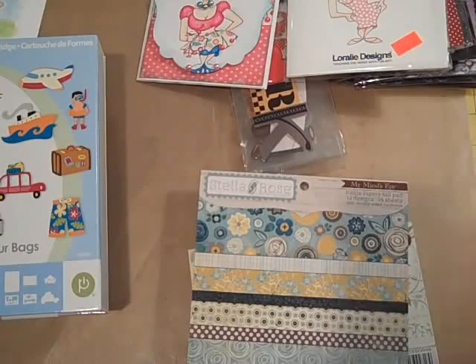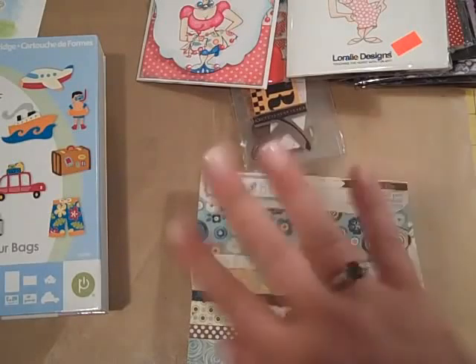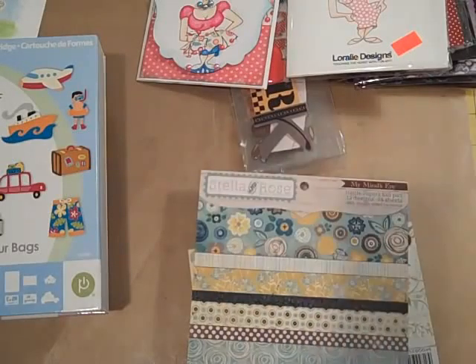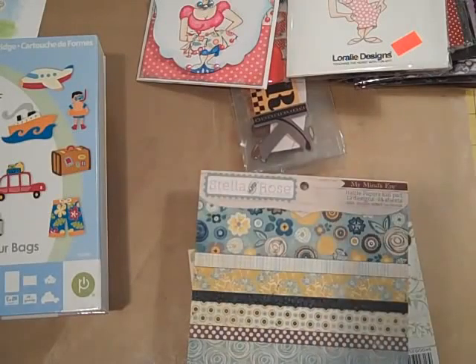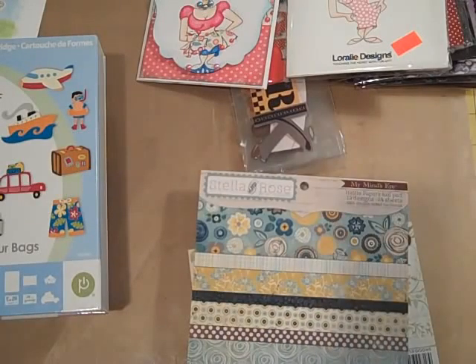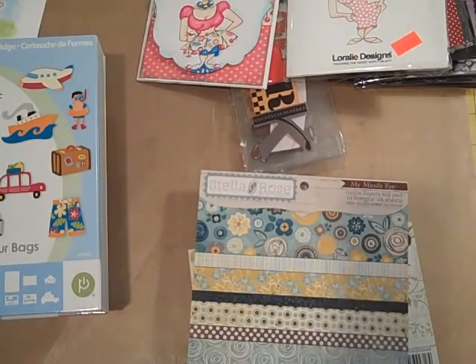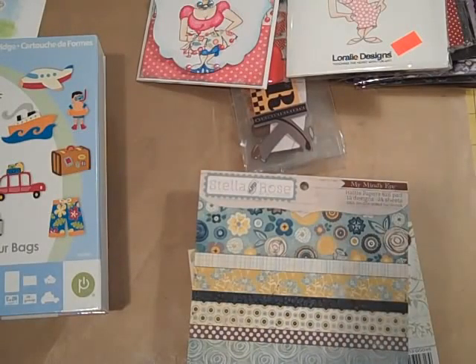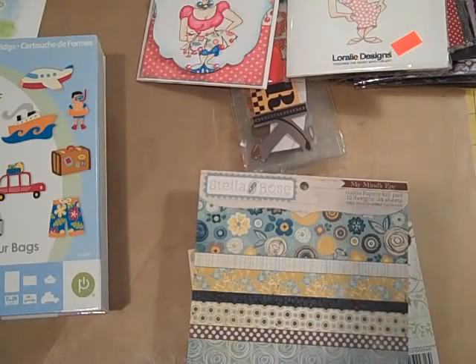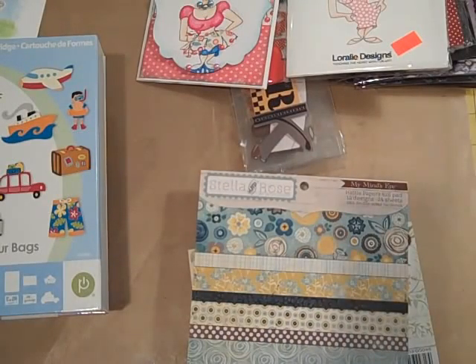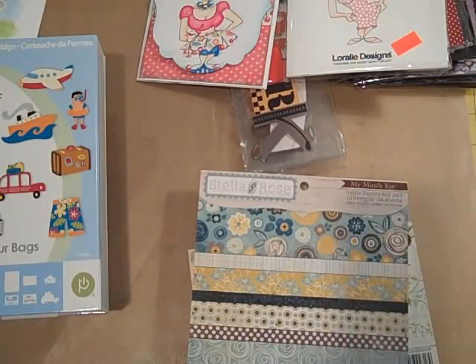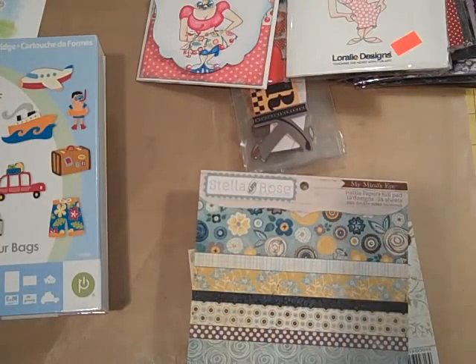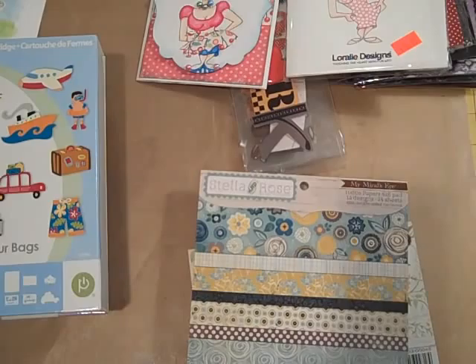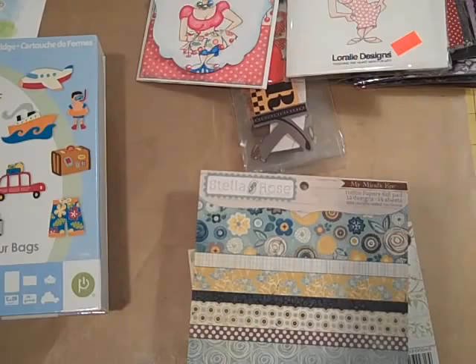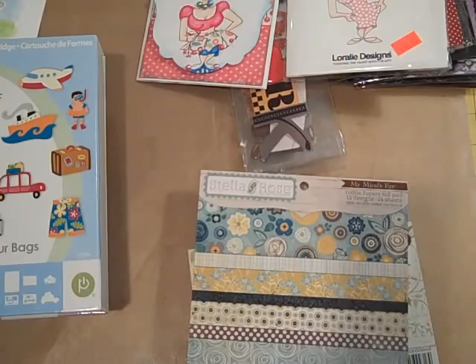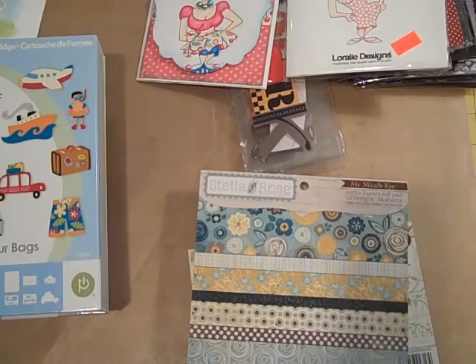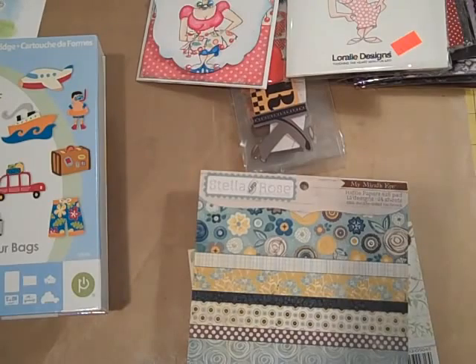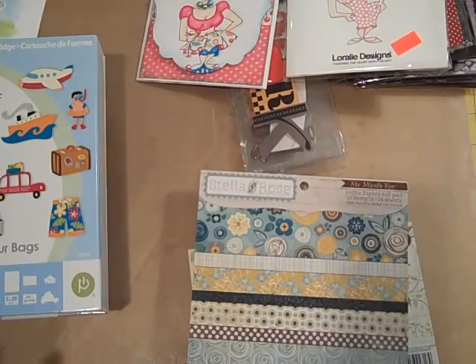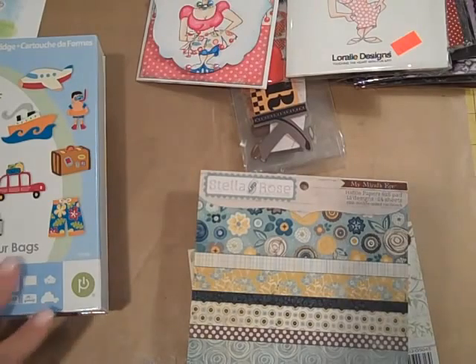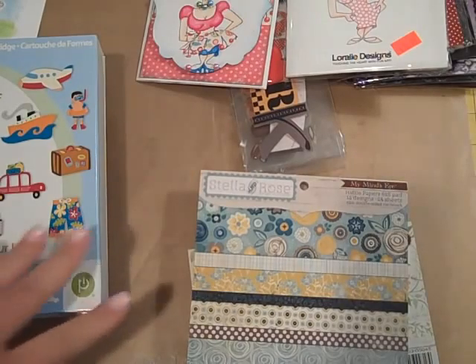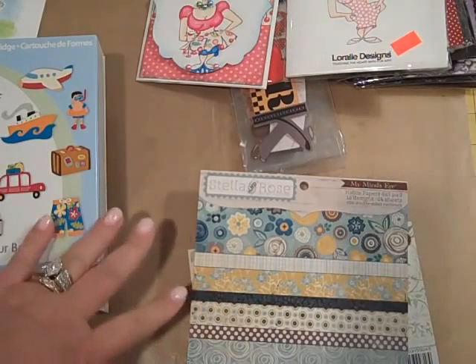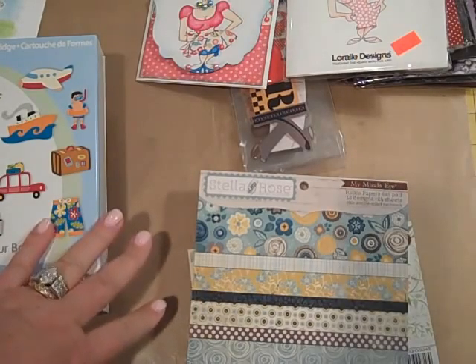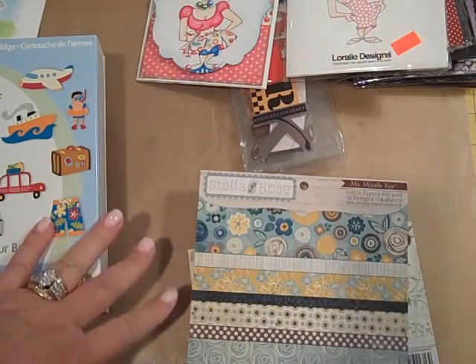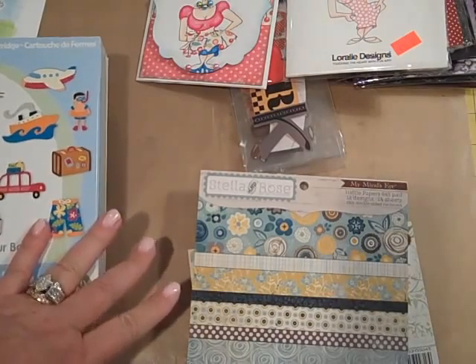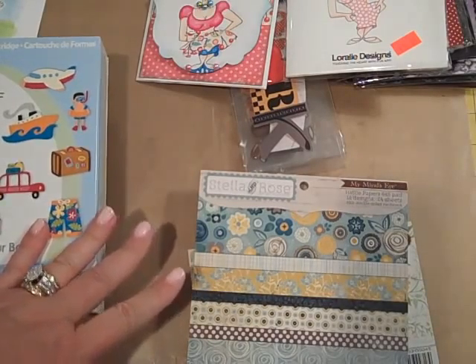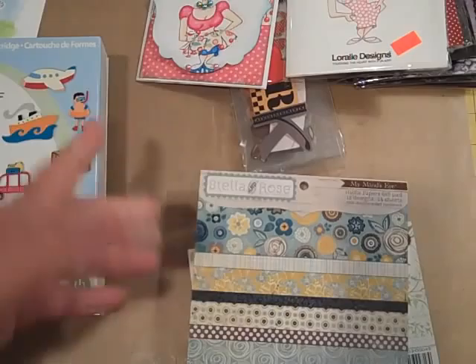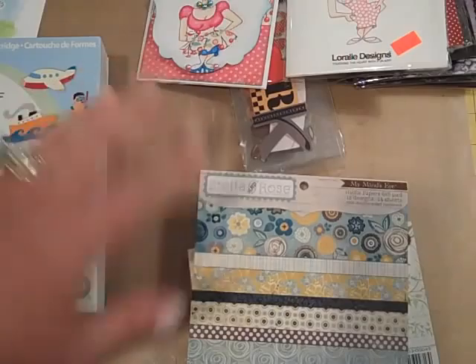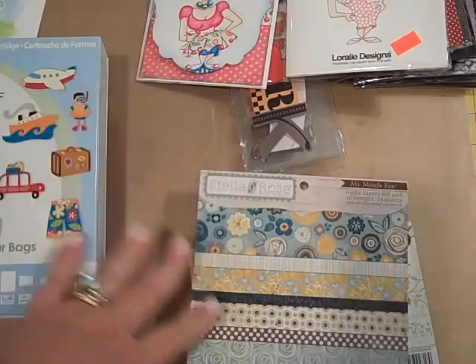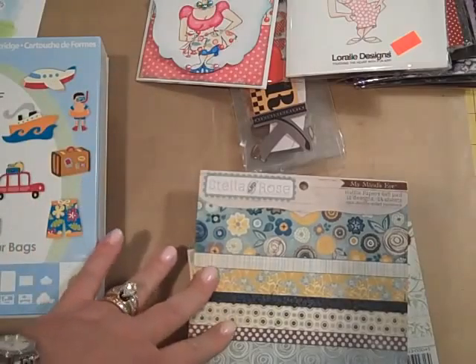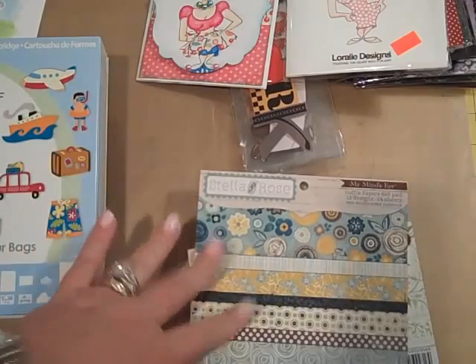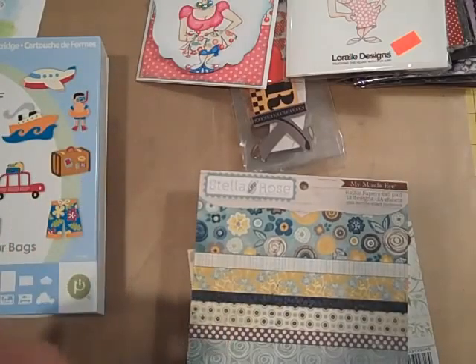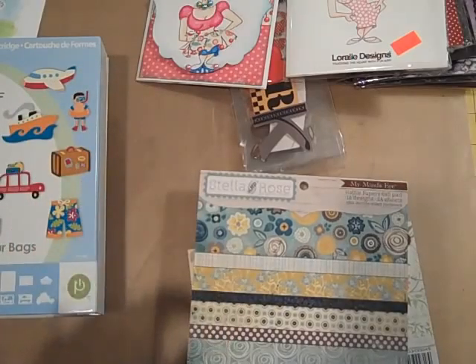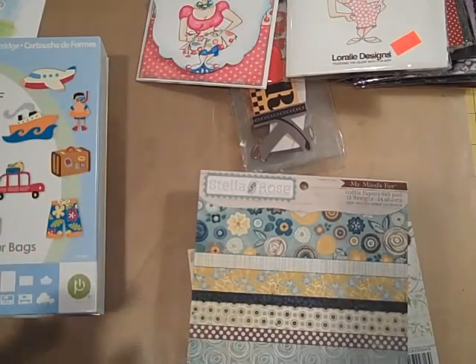Hi everybody, it's Gail the Happy Stamper. Hope you're having a good weekend. Just wanted to share with you a couple of things I picked up and a Mother's Day gift that I got. I'm so excited!